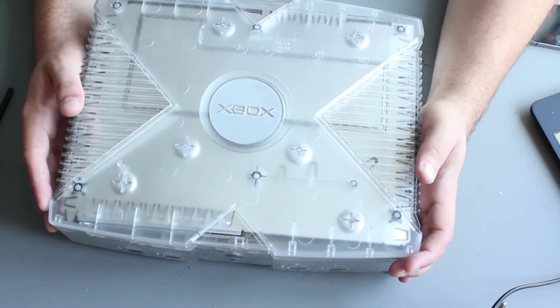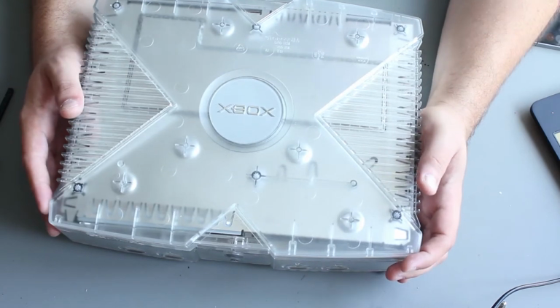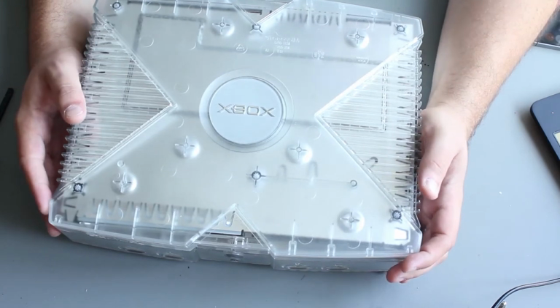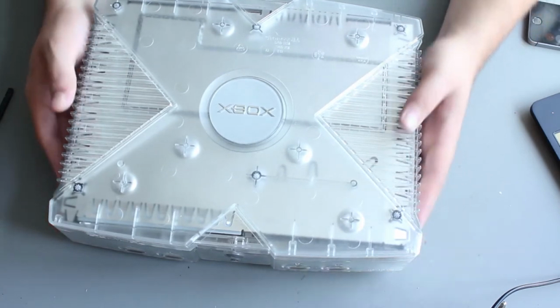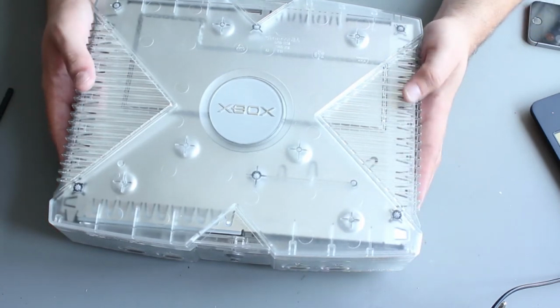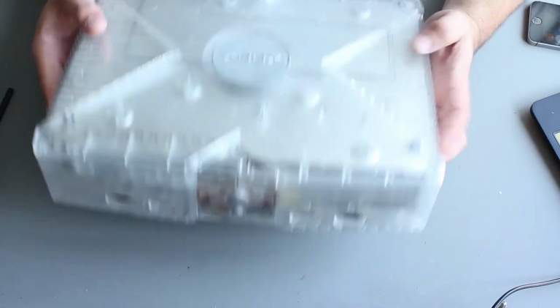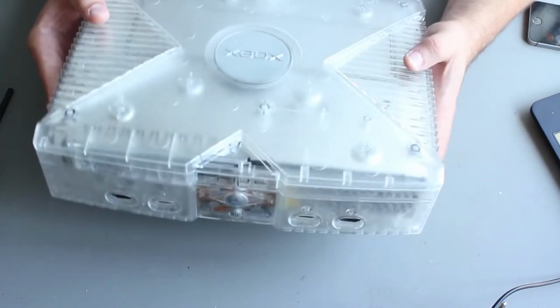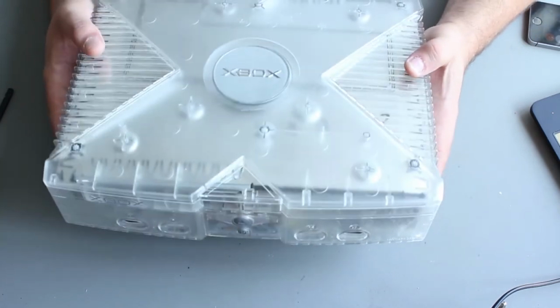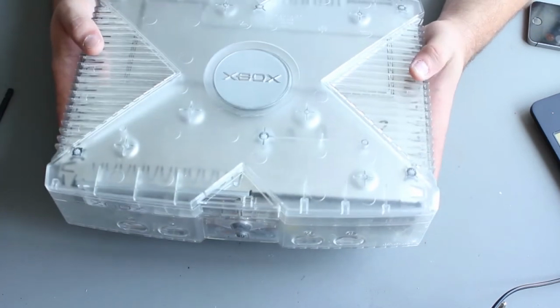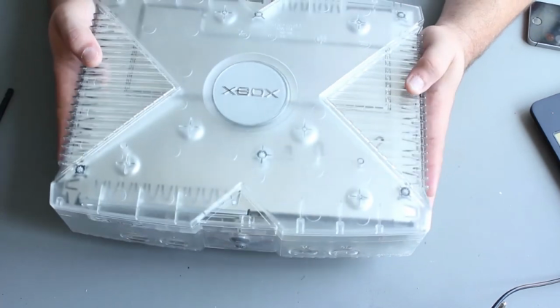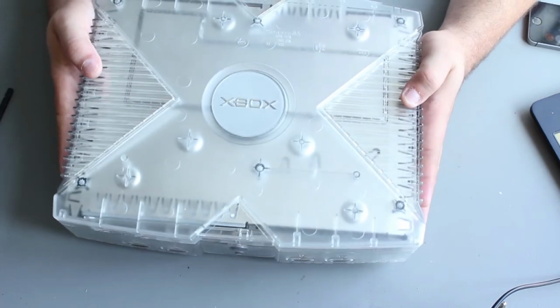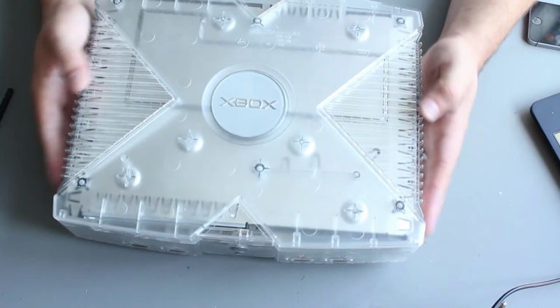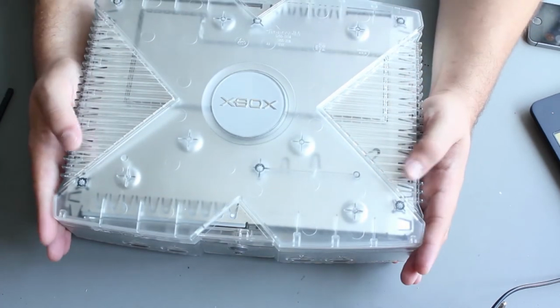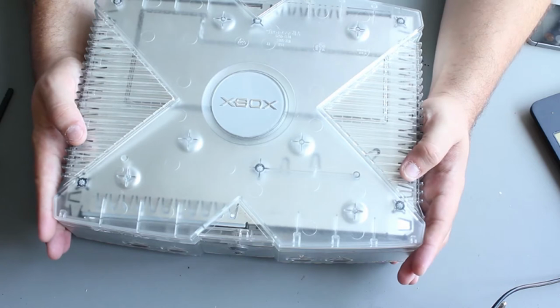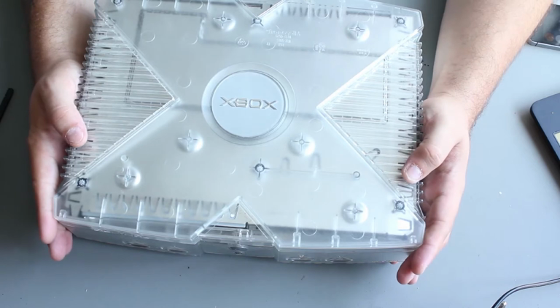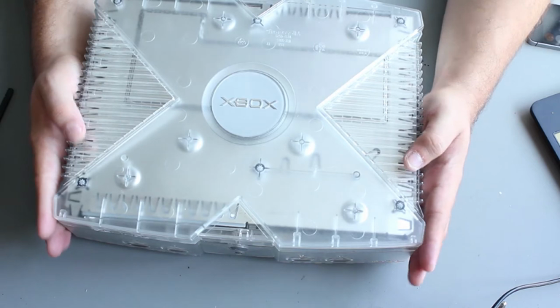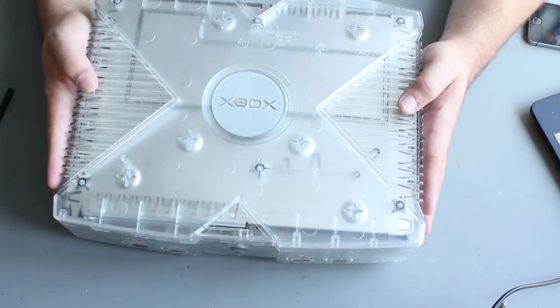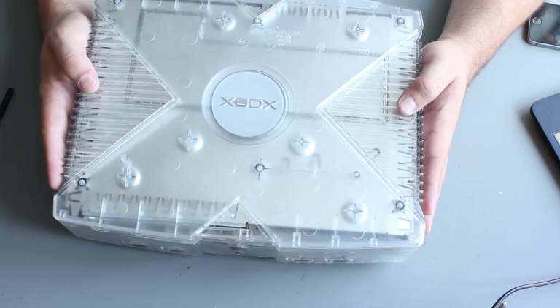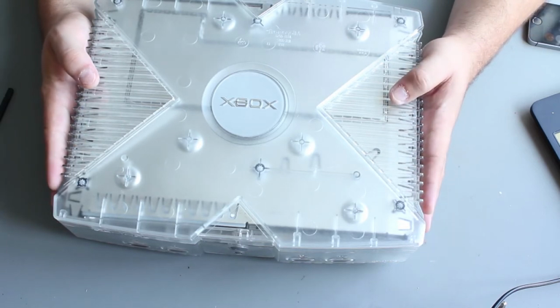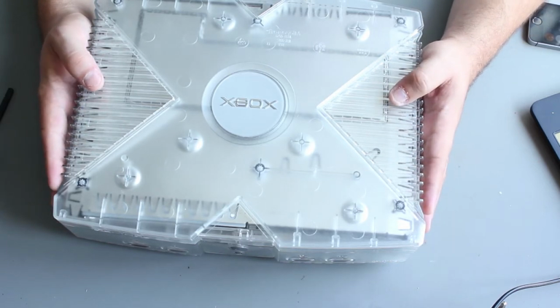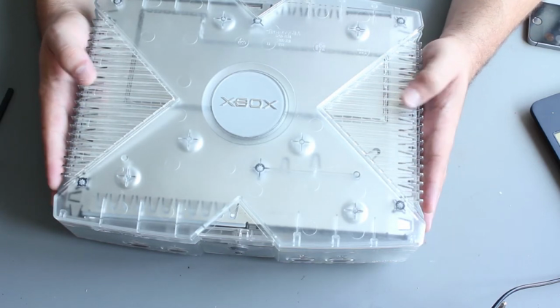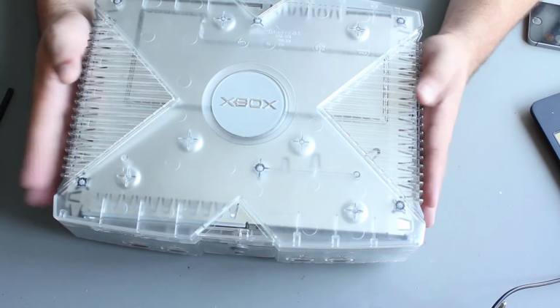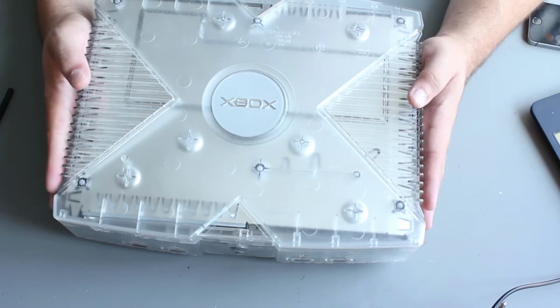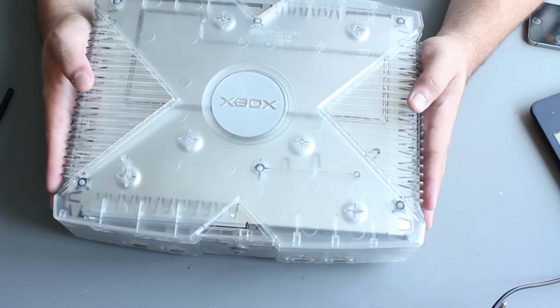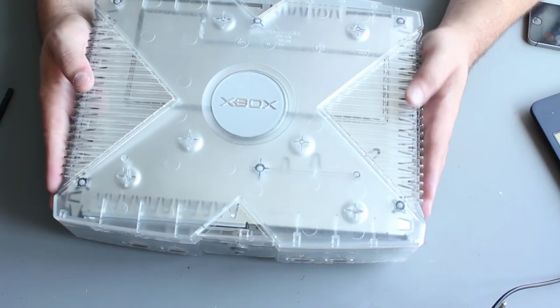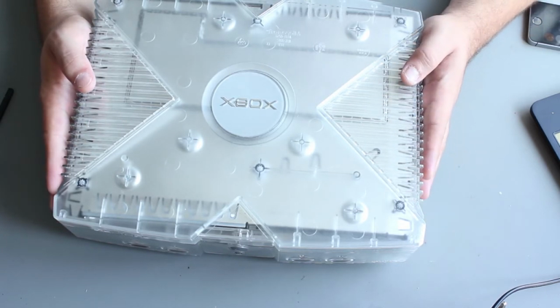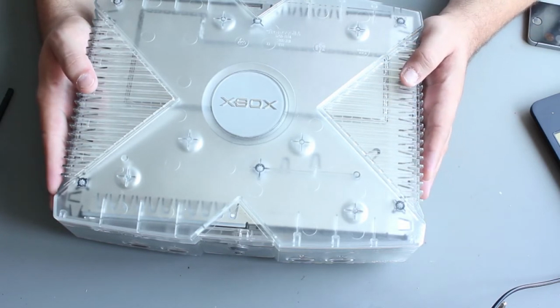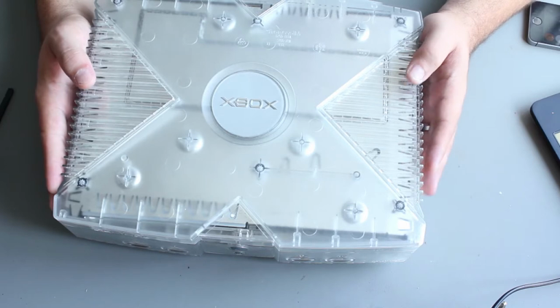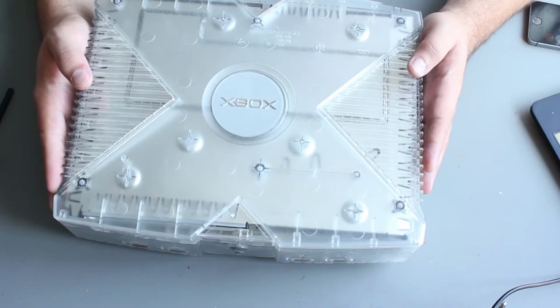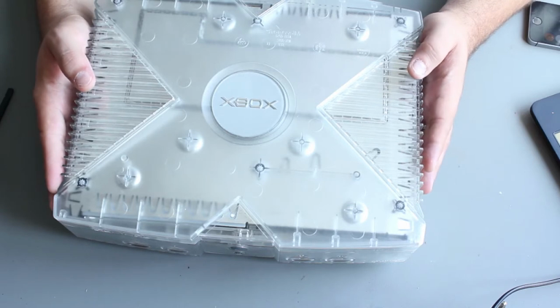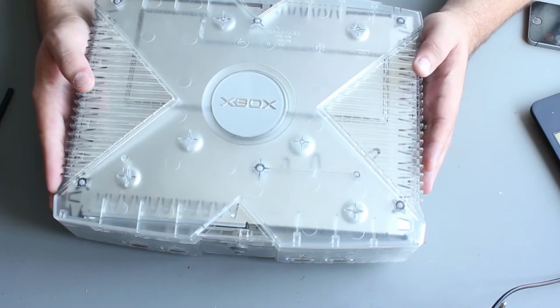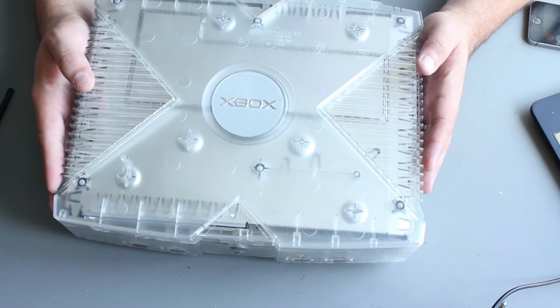Most people just mod their Xbox and then install loads of ISO images on the hard drive and play from there. You put a big fat hard drive in it and use it as a media center.